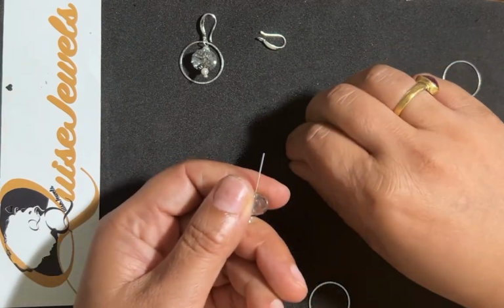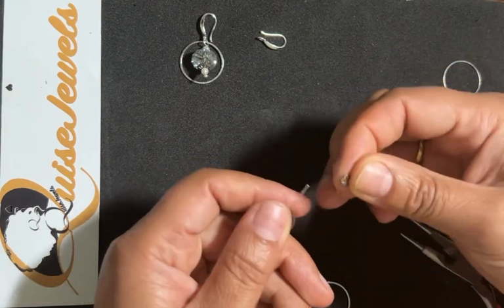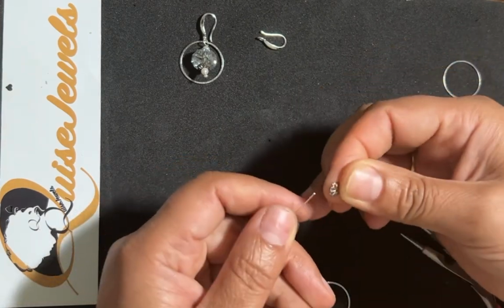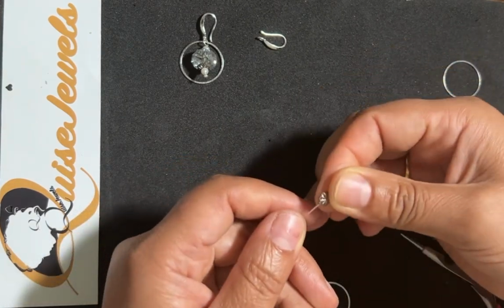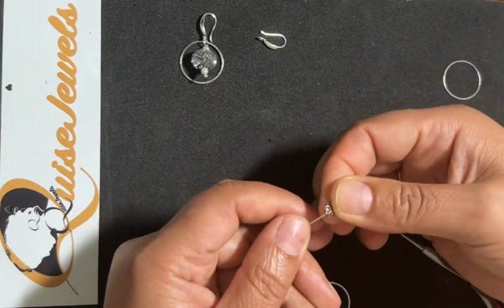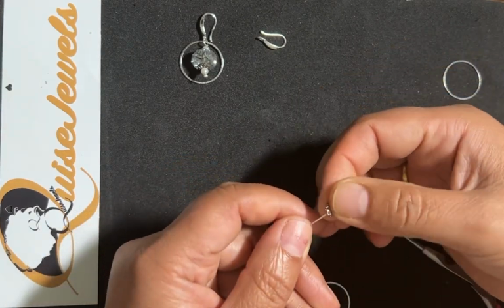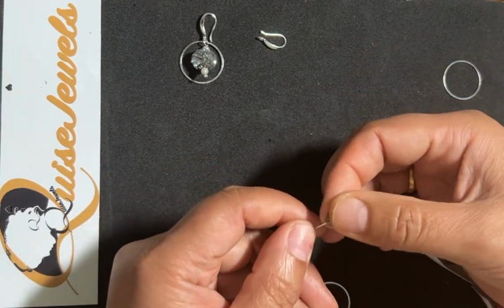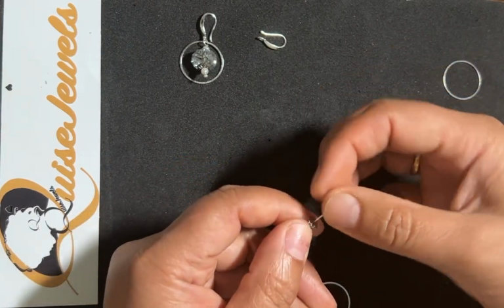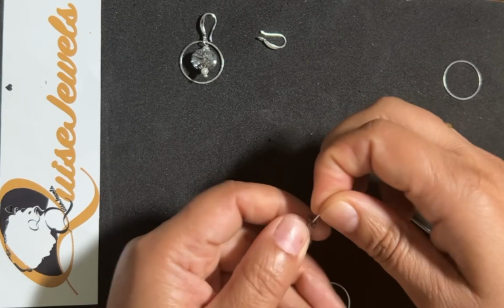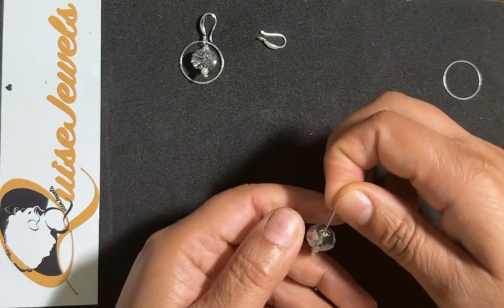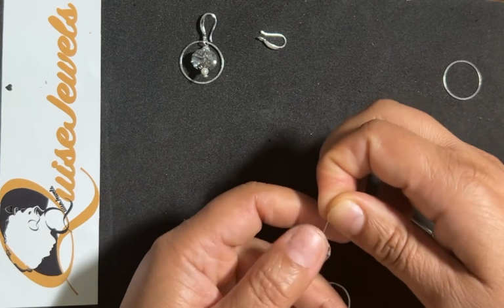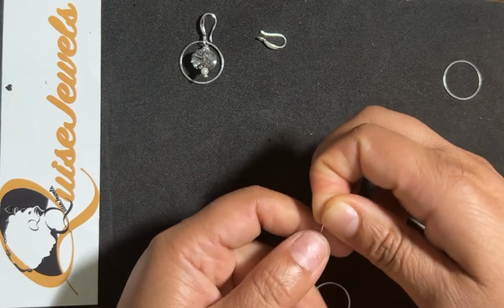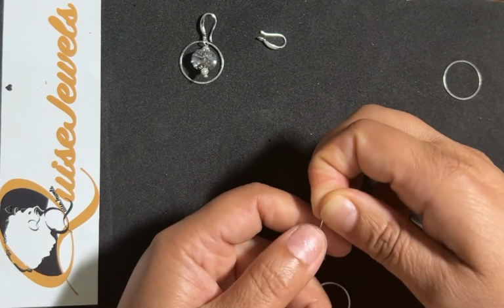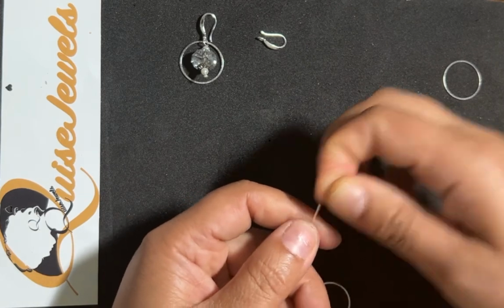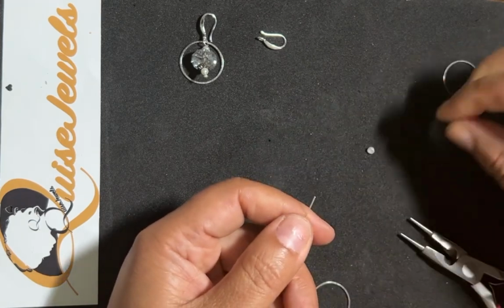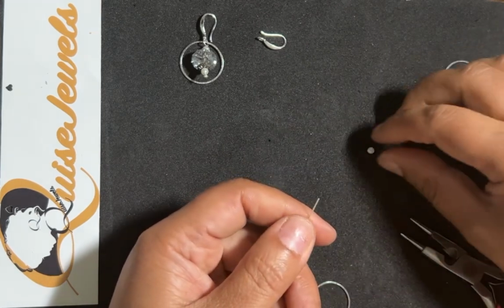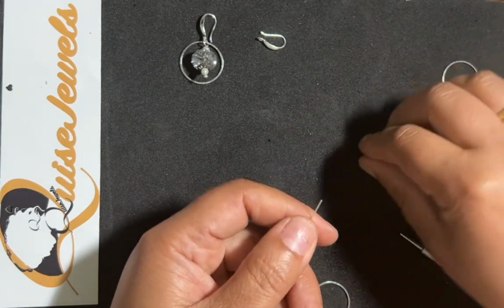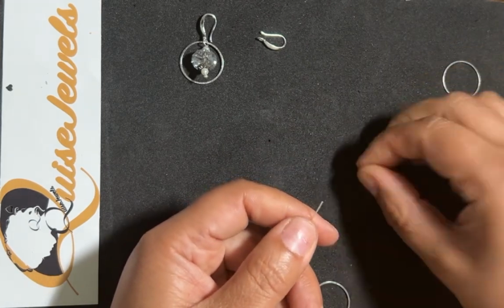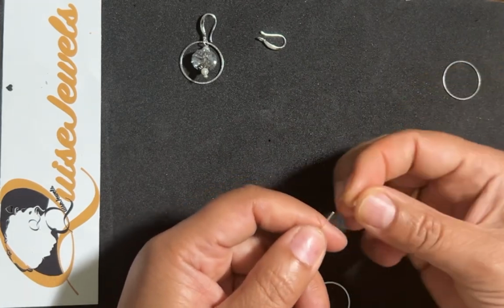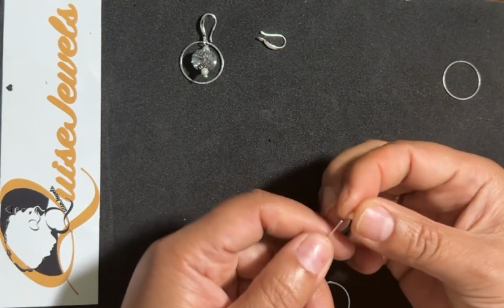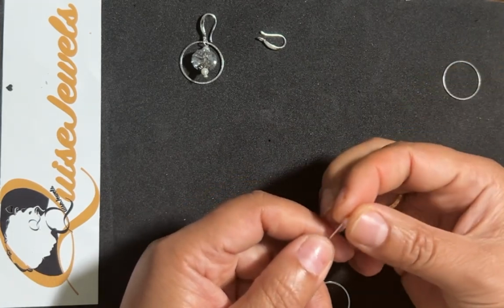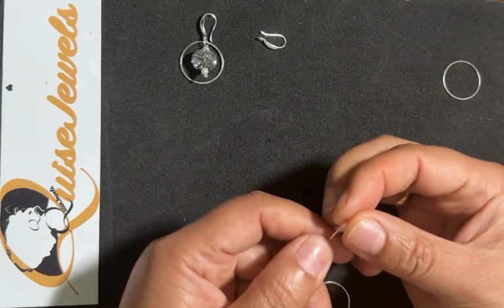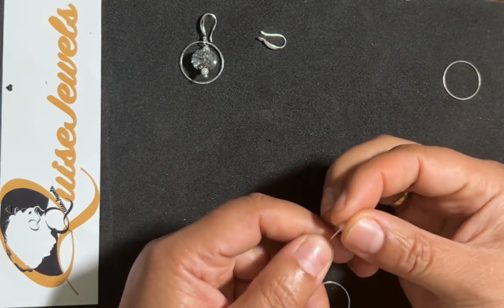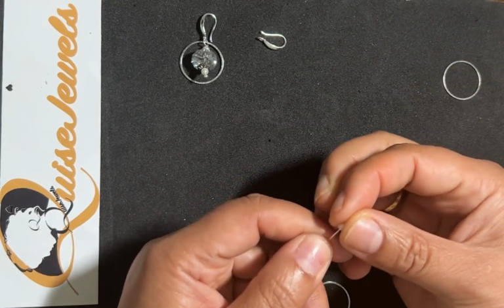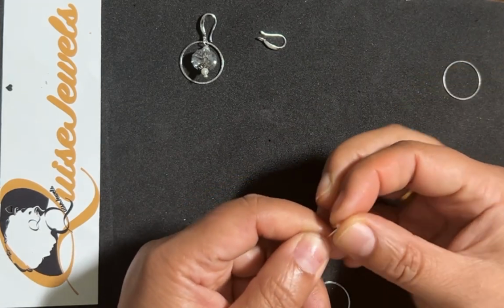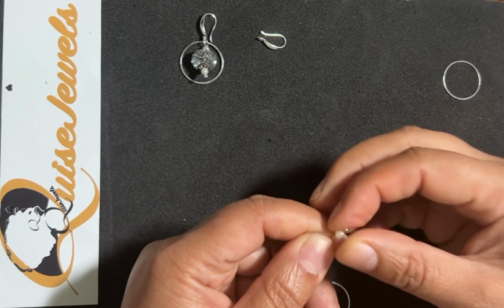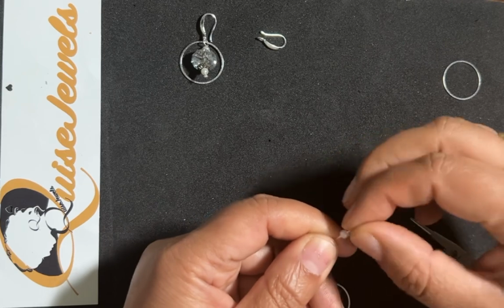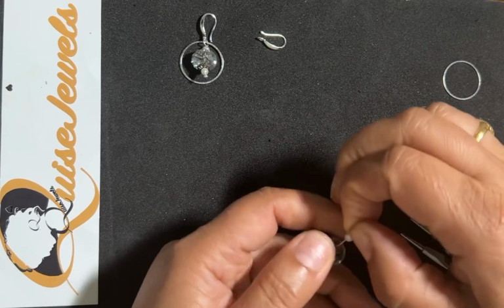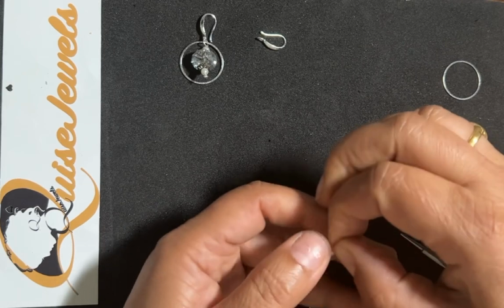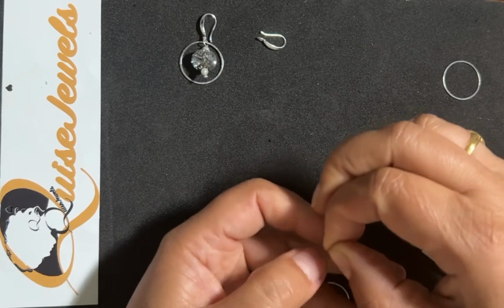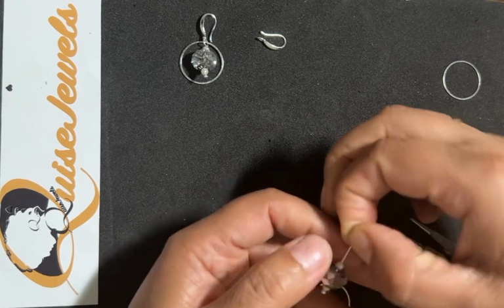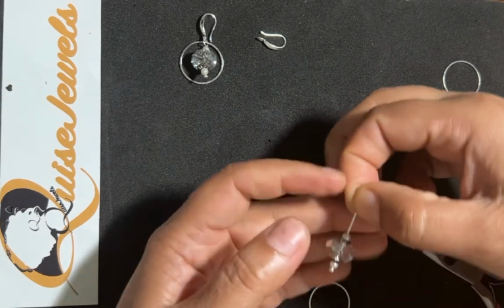Then closing with the bead cap one more time. I'm going back with the pearl to complete the set.